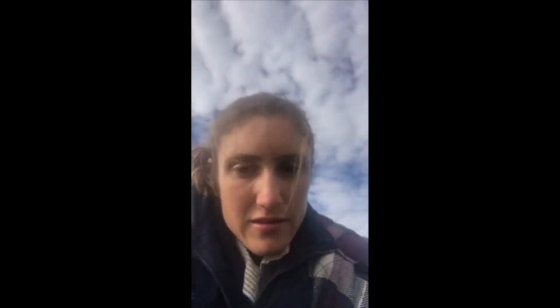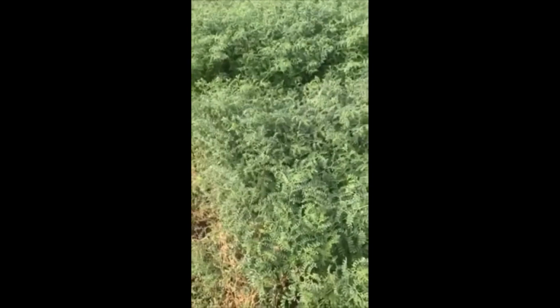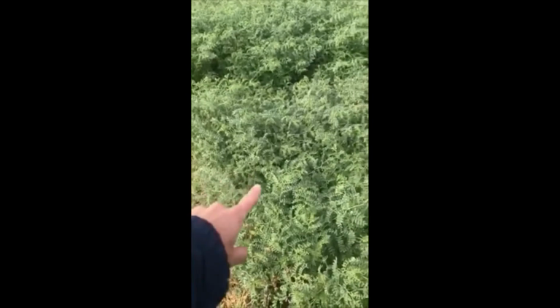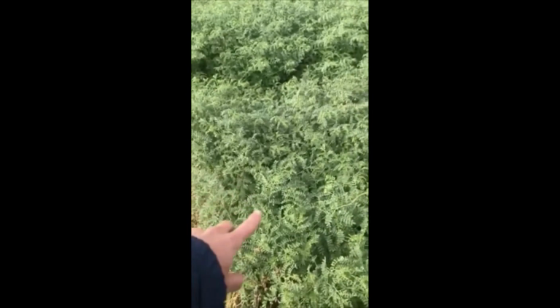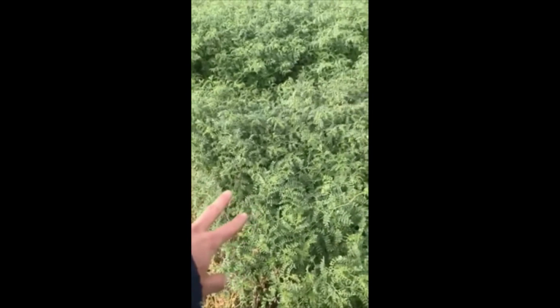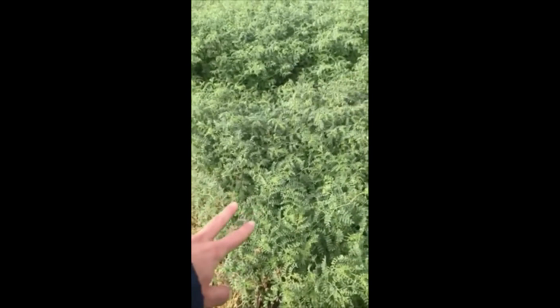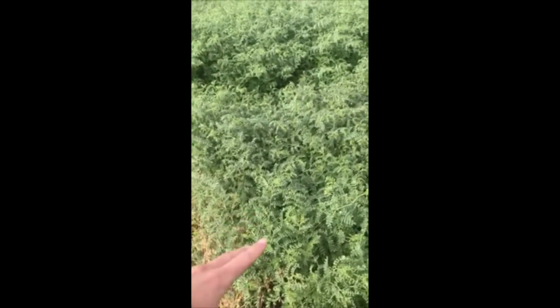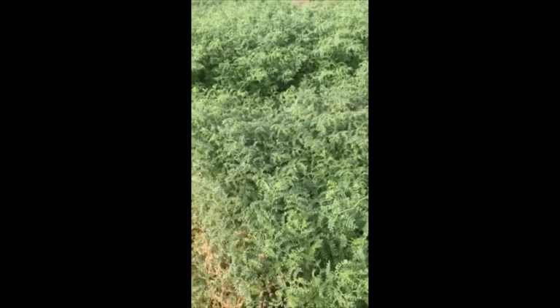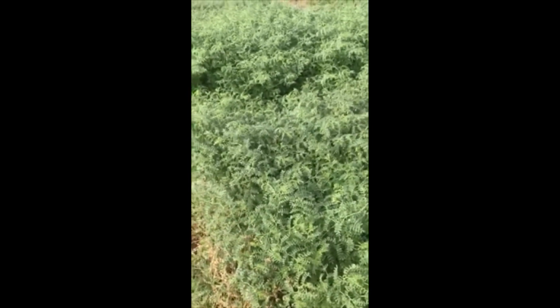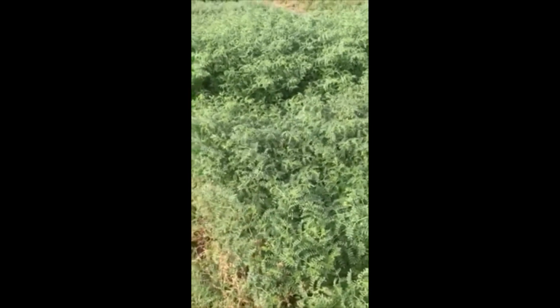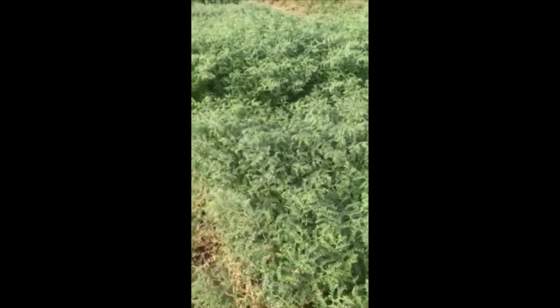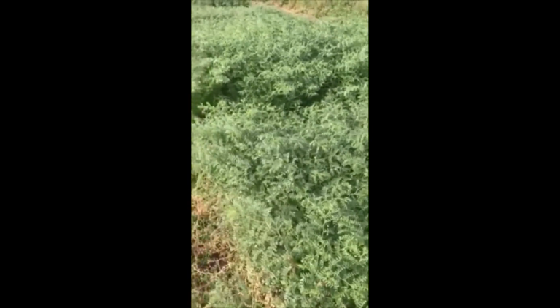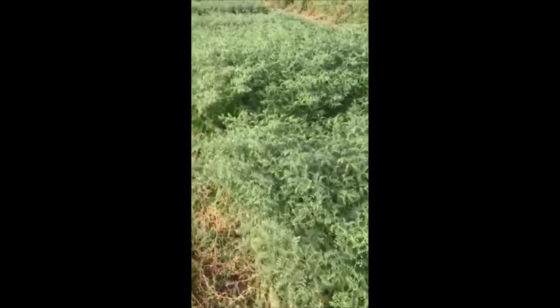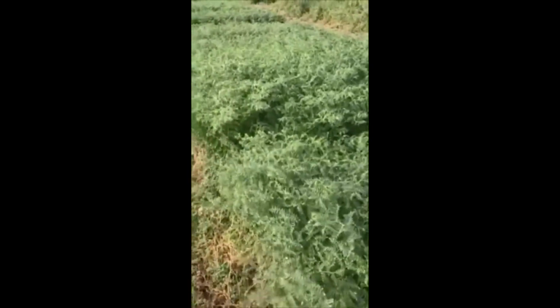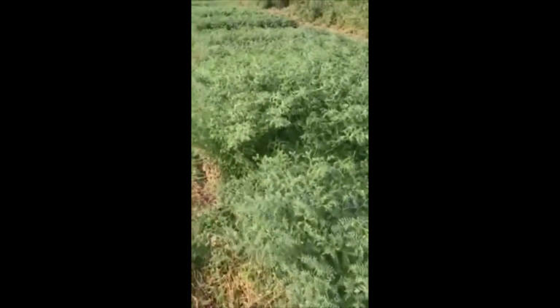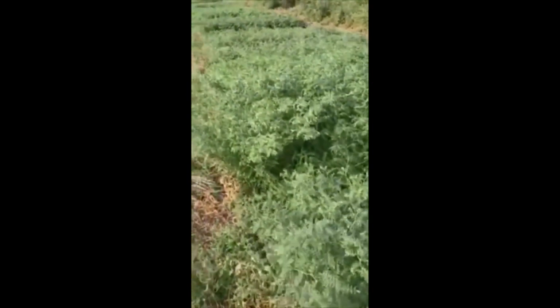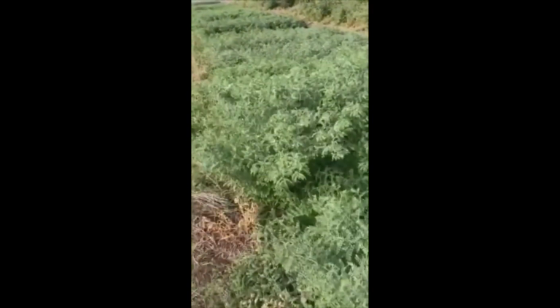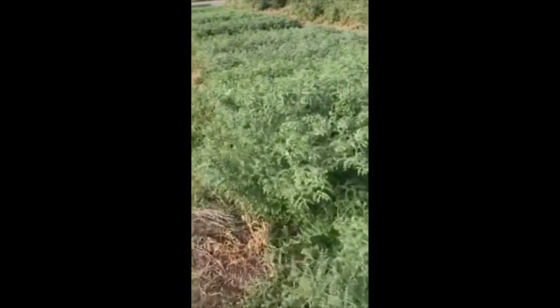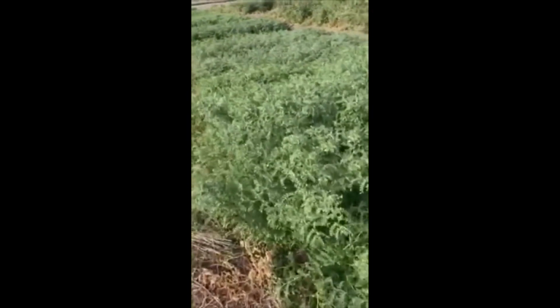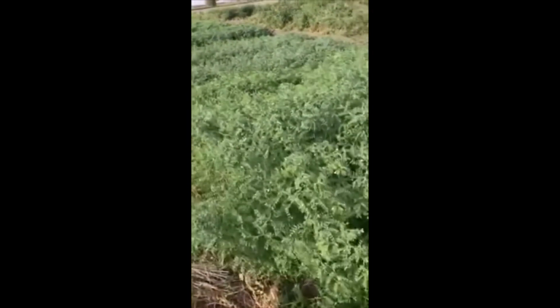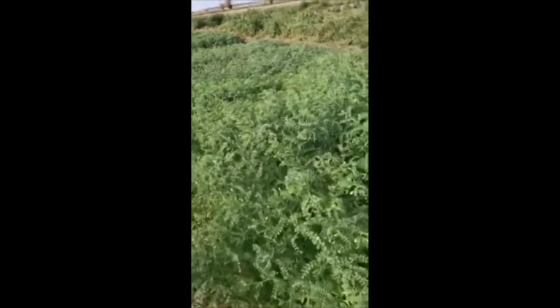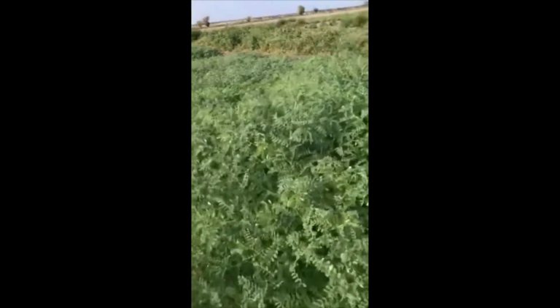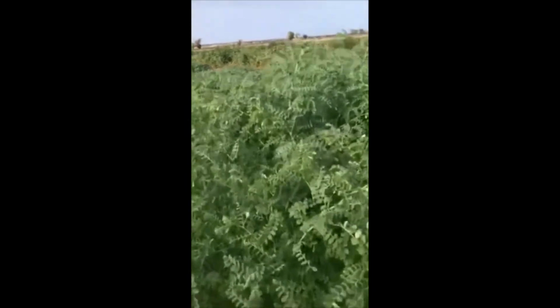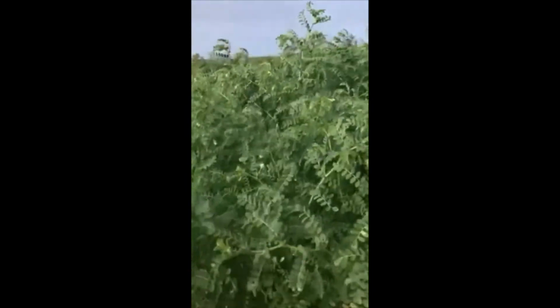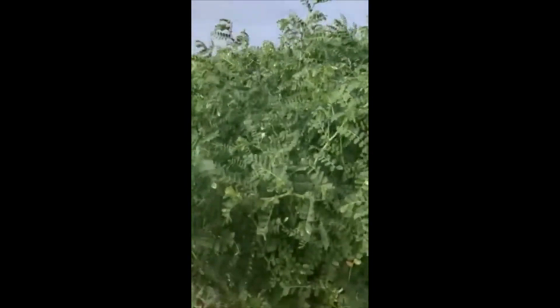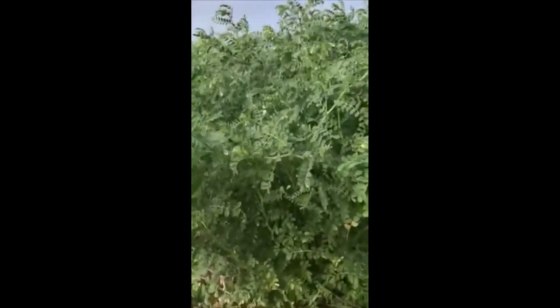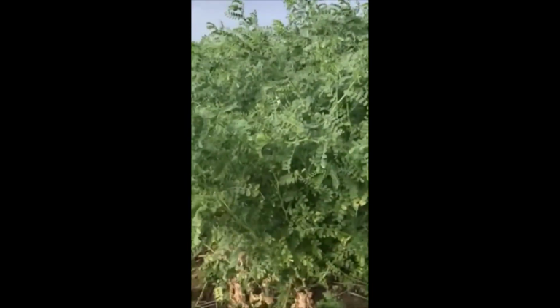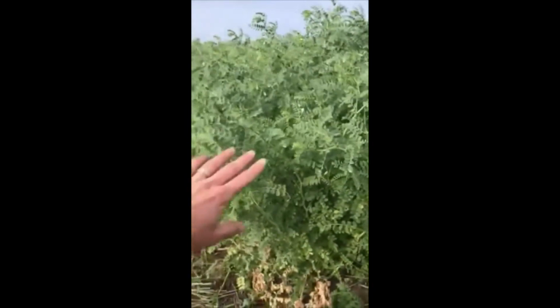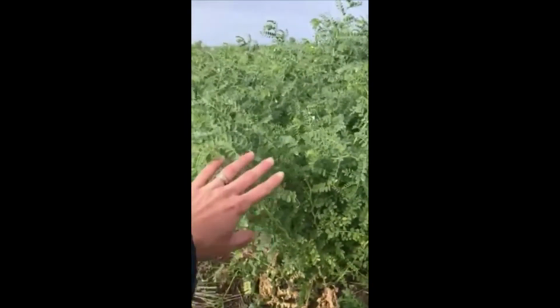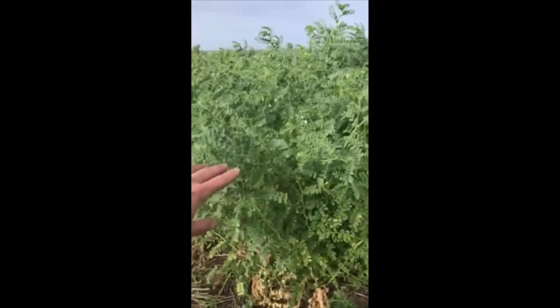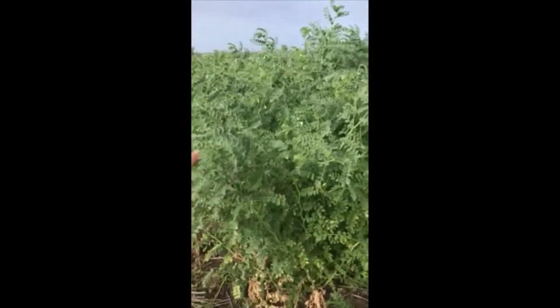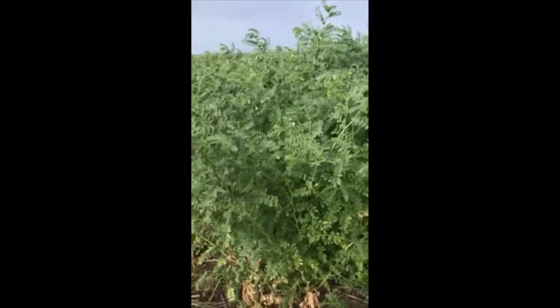So this one here is PBA Hattrick and I'll just show you a few more plots. This one here is very tall — there's my hand for scale.